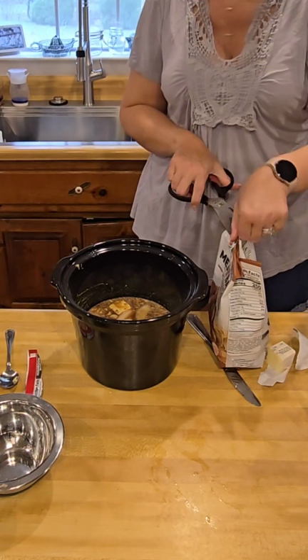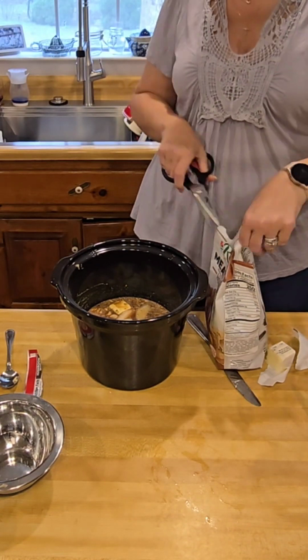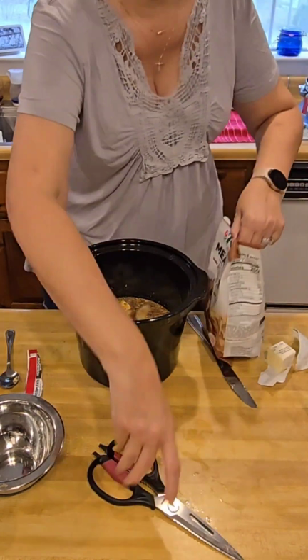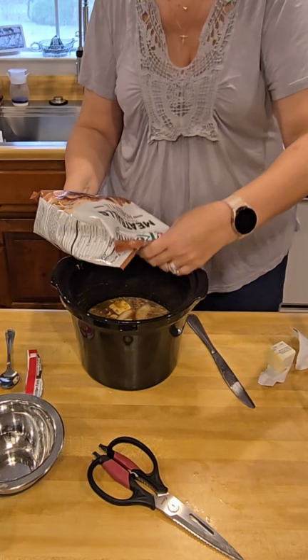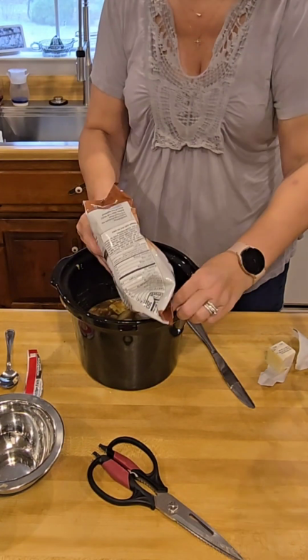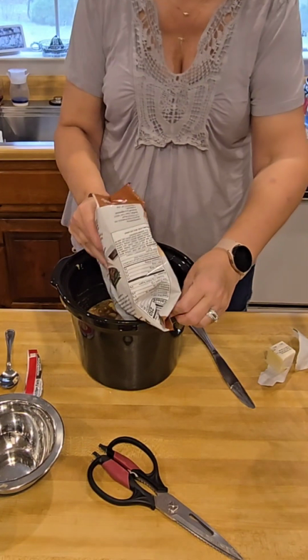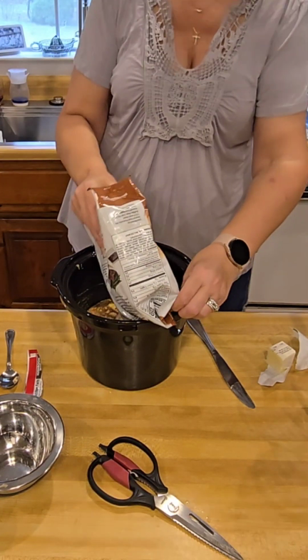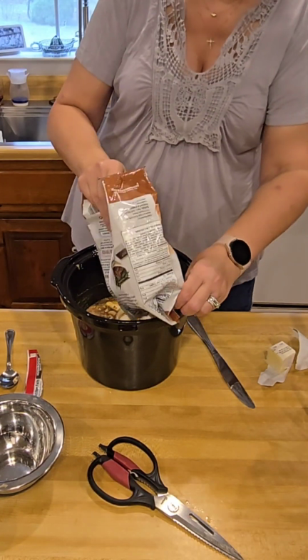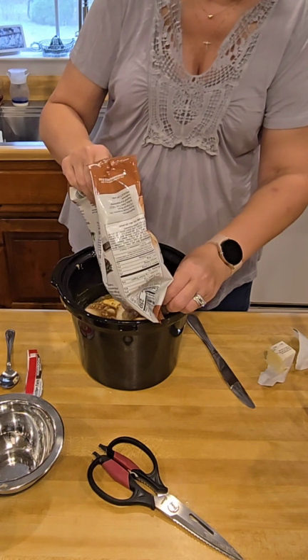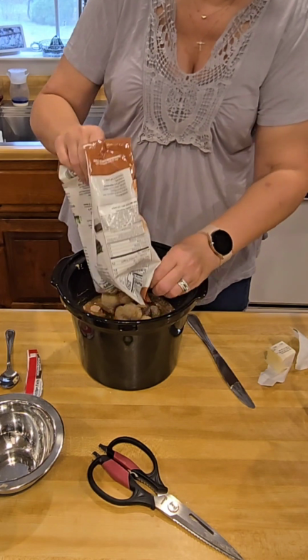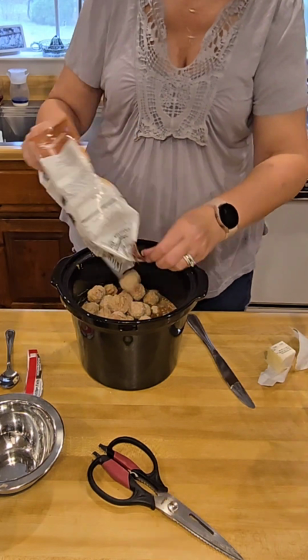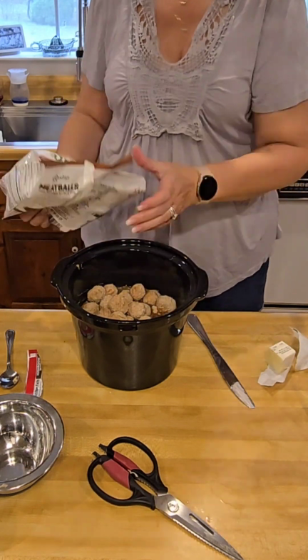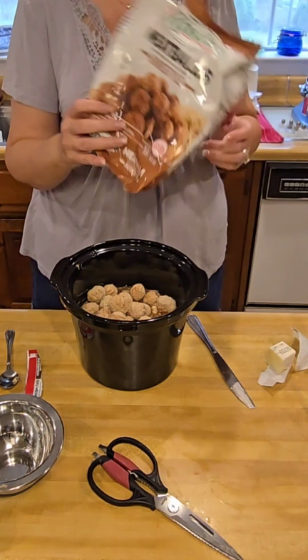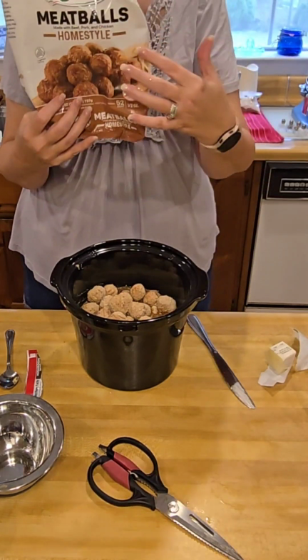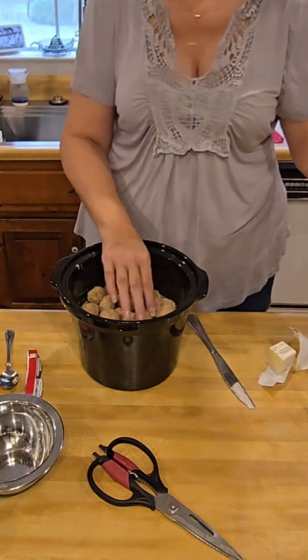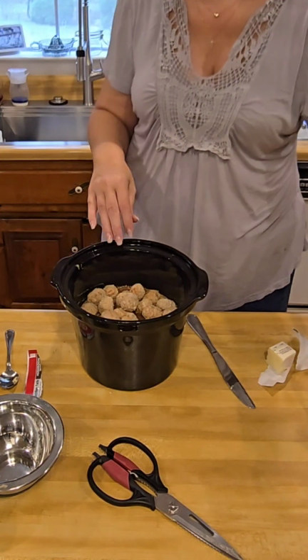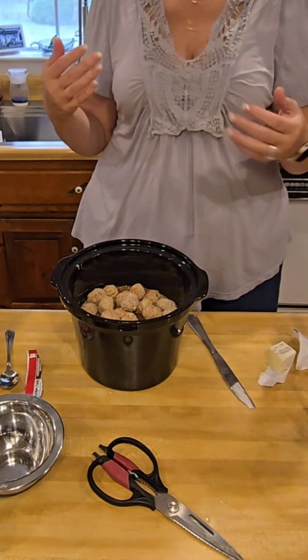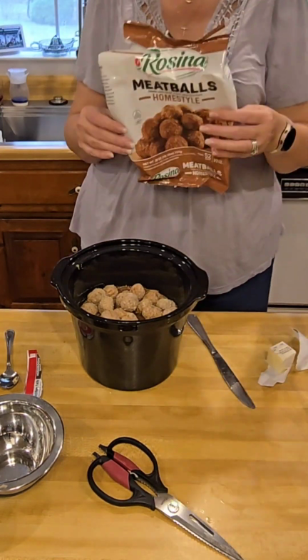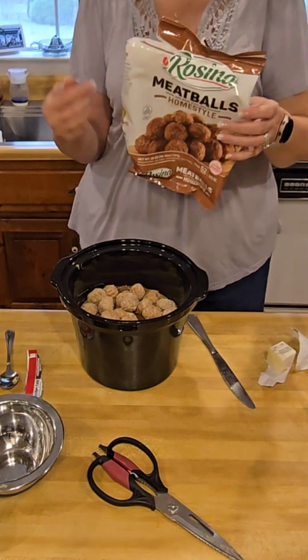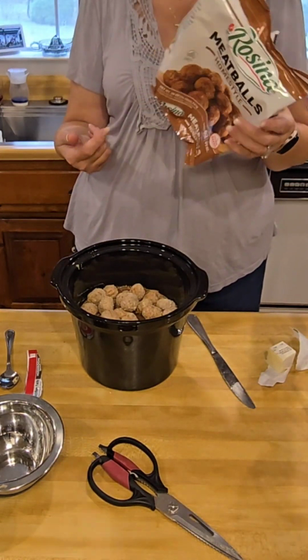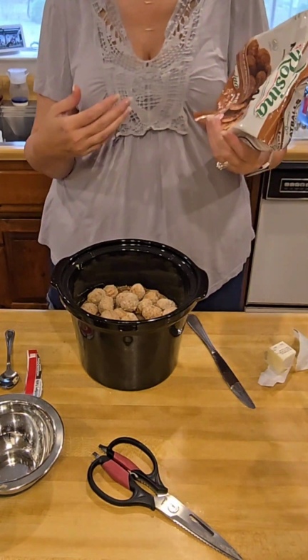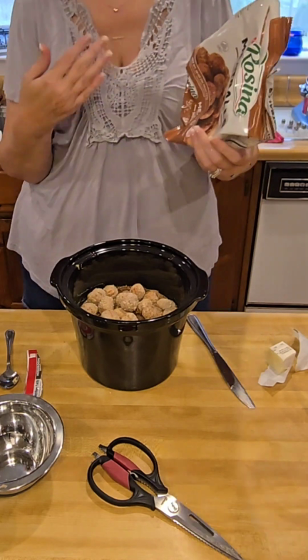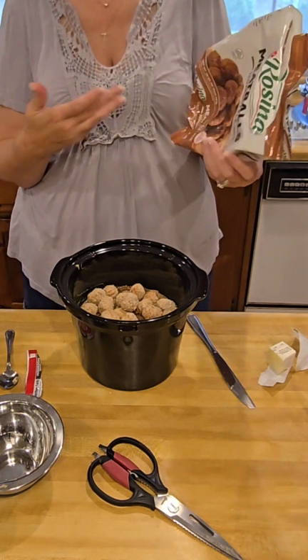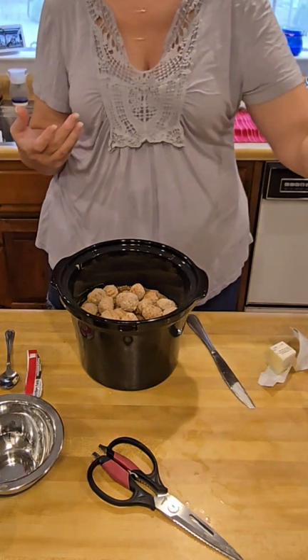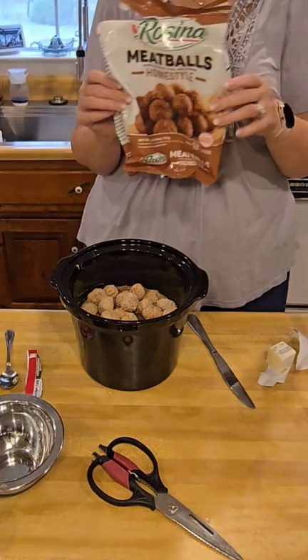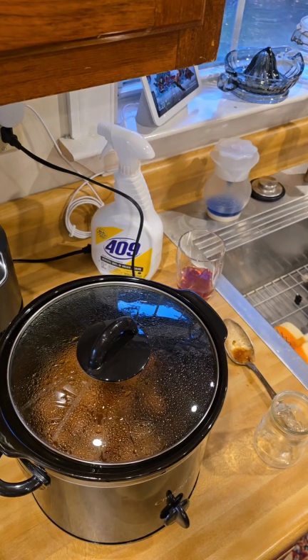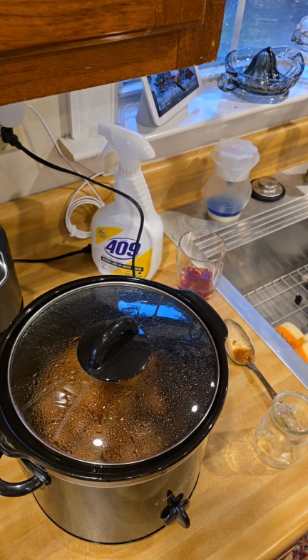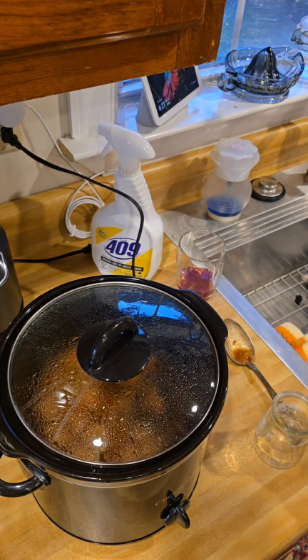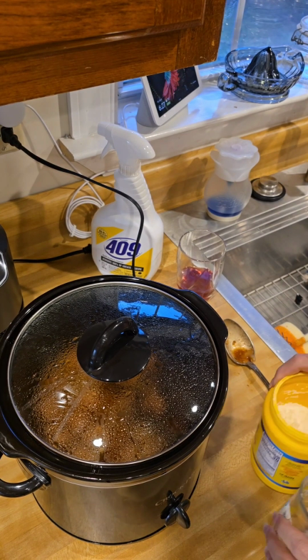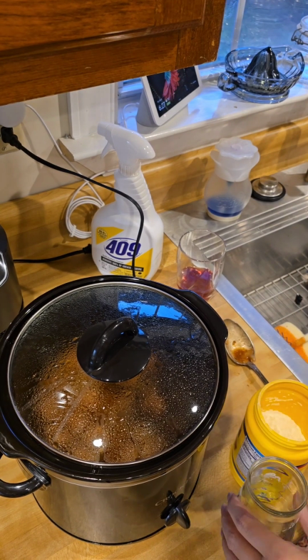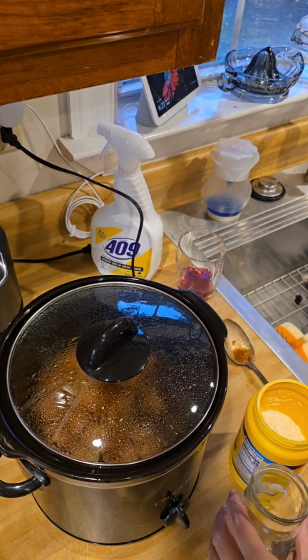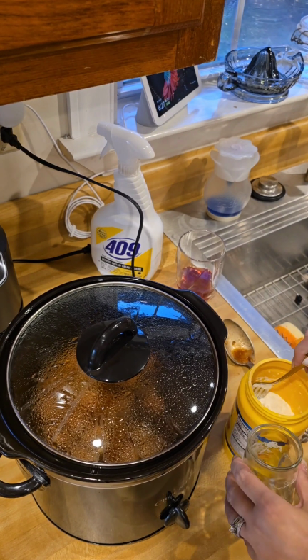Once the meatballs are added, give it a little toss to make sure everything's coated in the gravy mix that you just made. Get the lid on it and get it cooking on low for three to four hours.